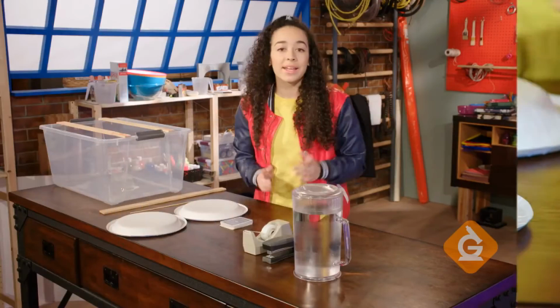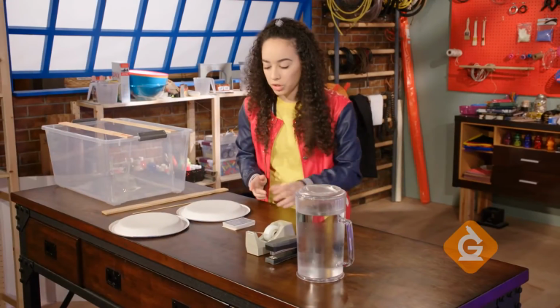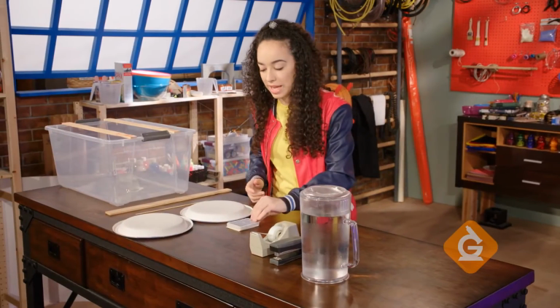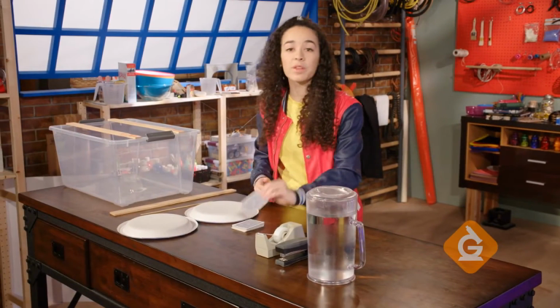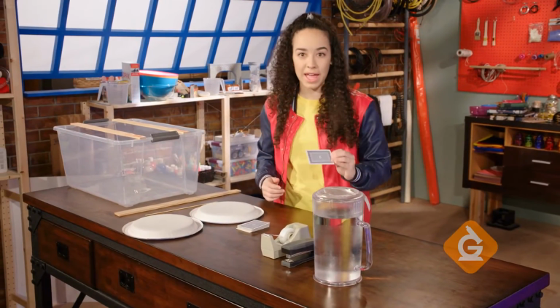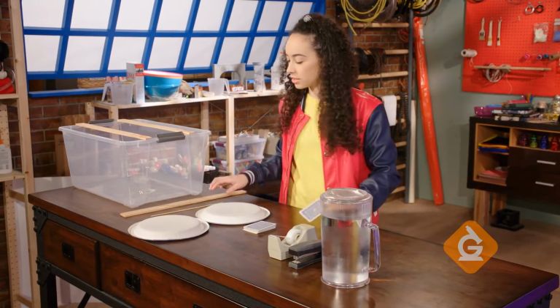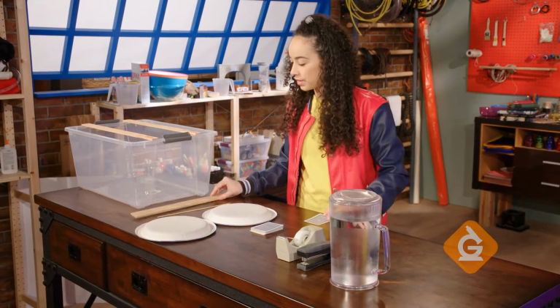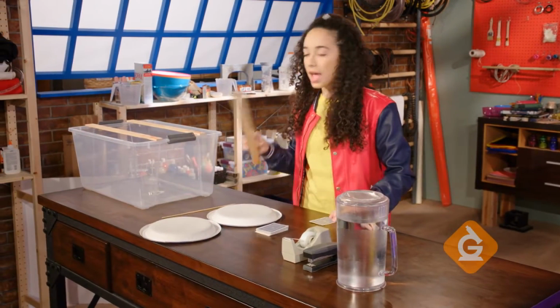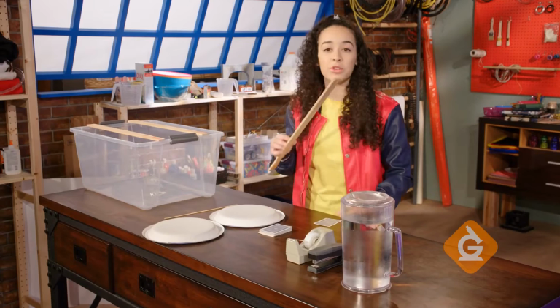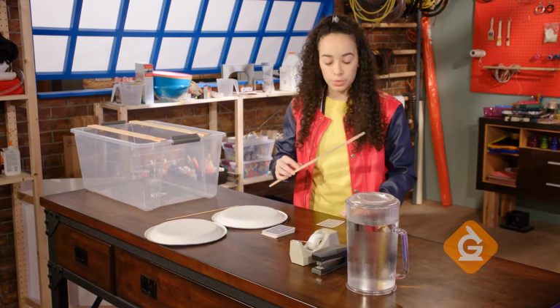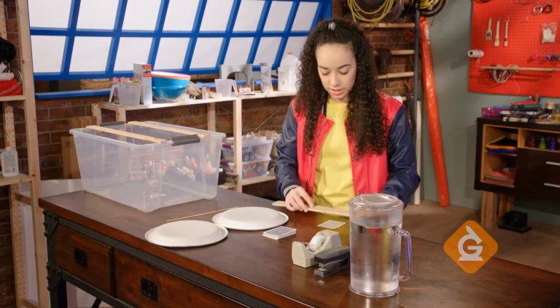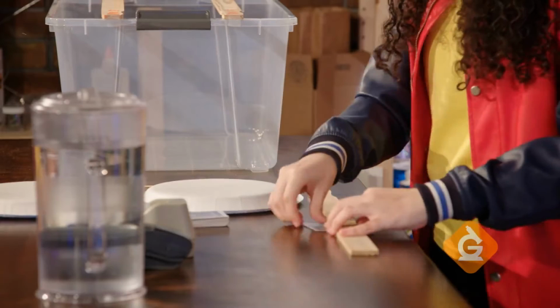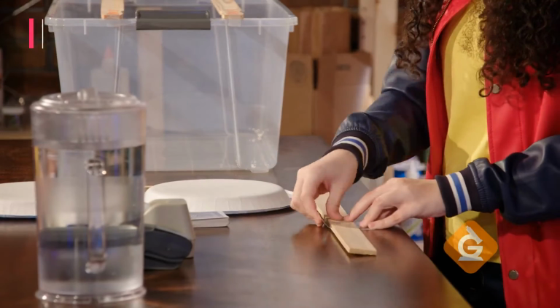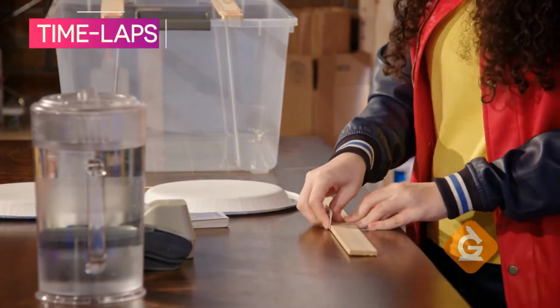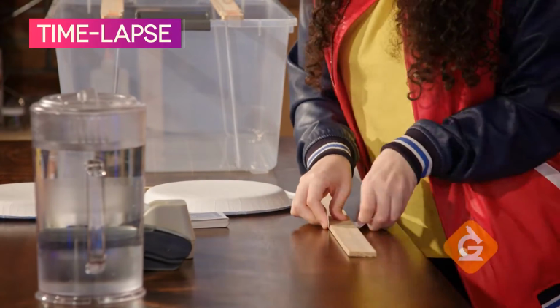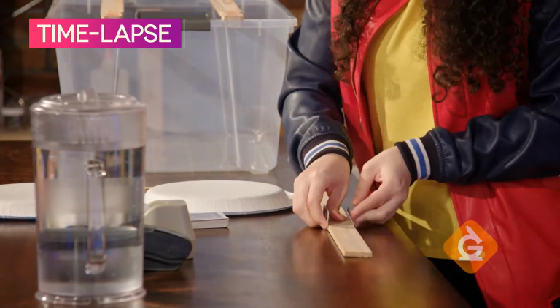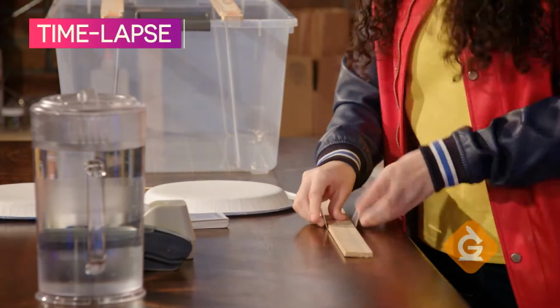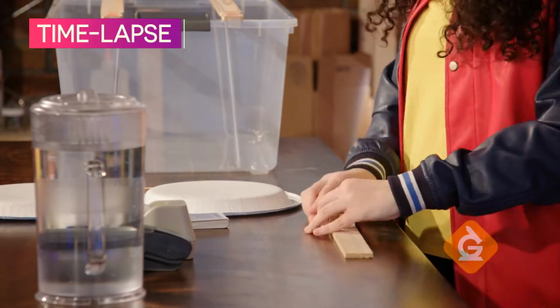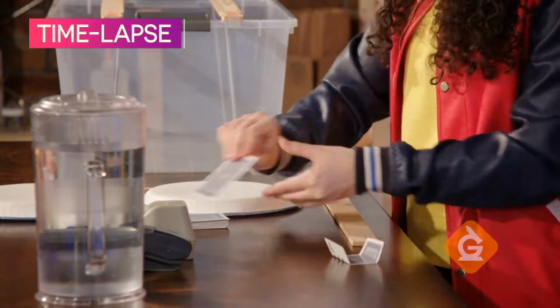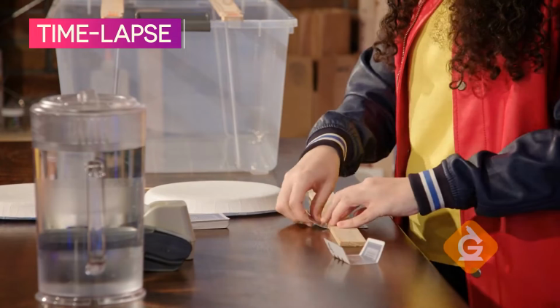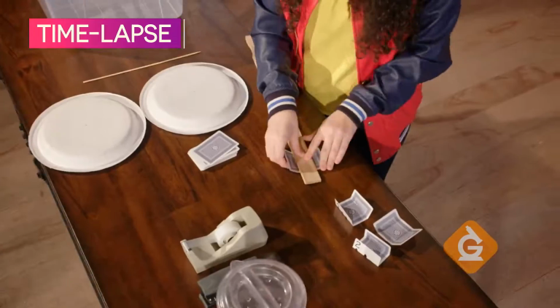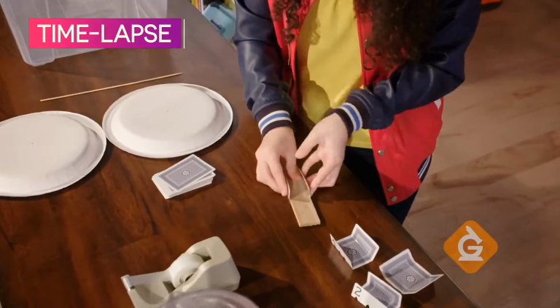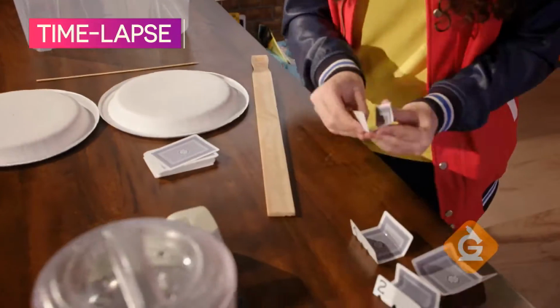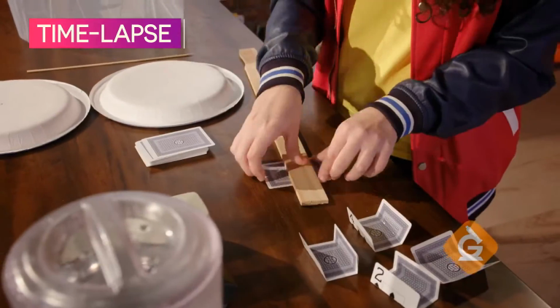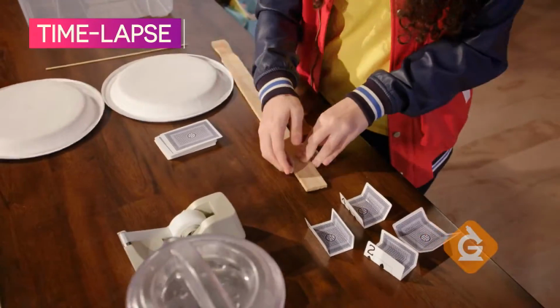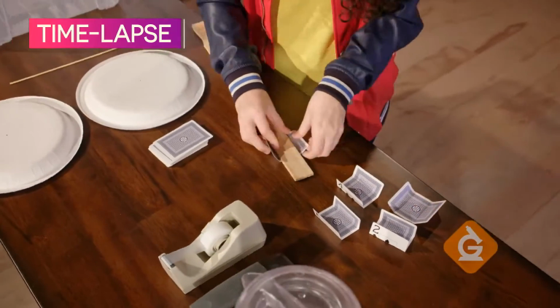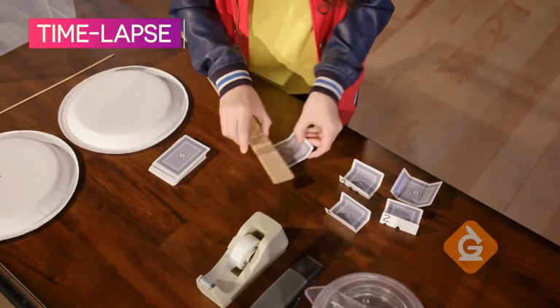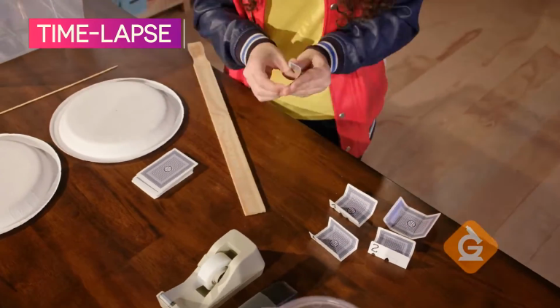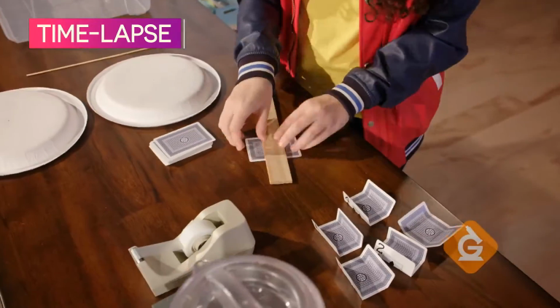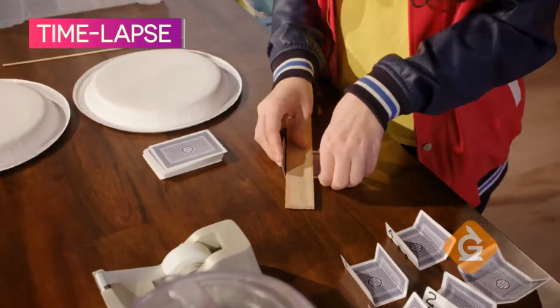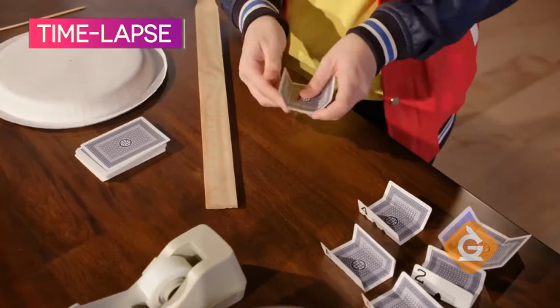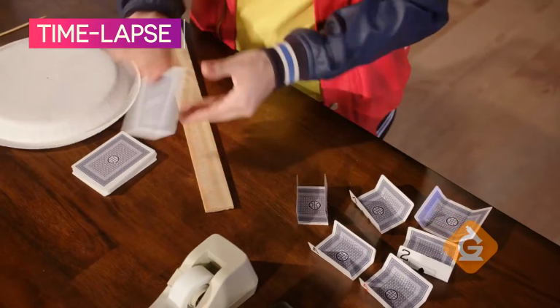Now, you're going to take one of your playing cards and one of your large rulers and fold this over like this. Try and make sure your bends are the same on each card. Do that with seven more cards.